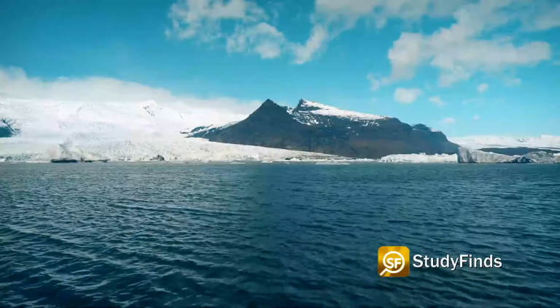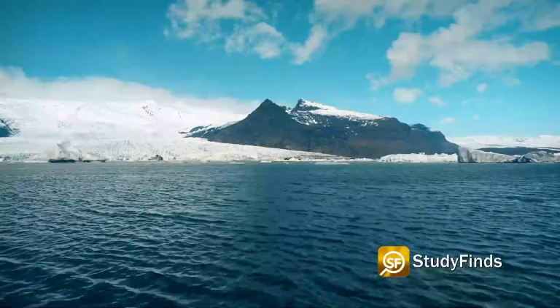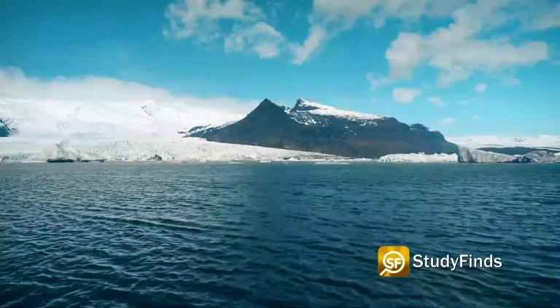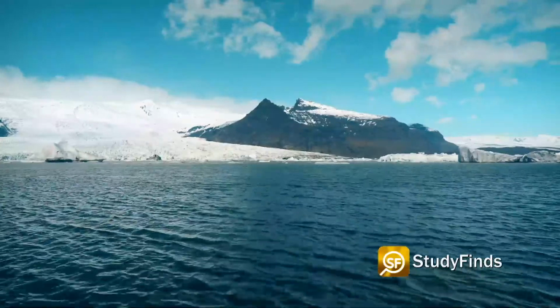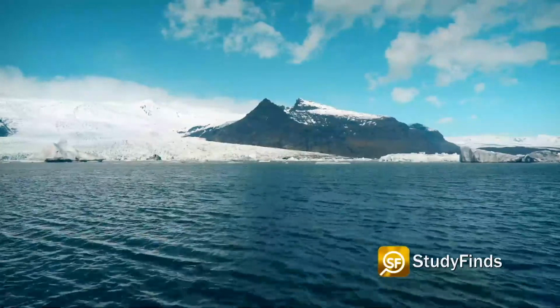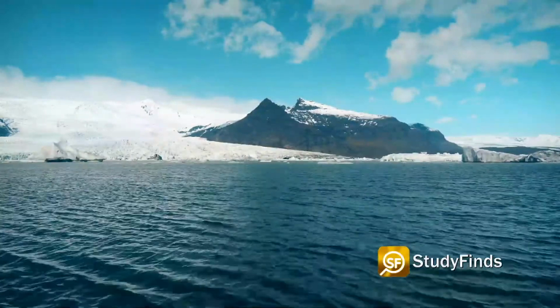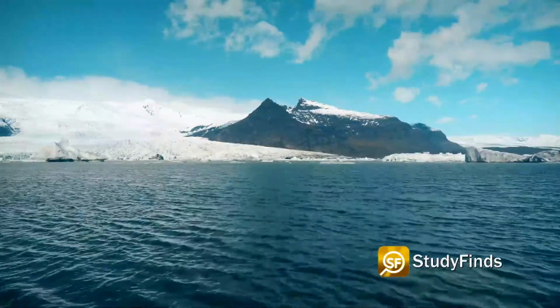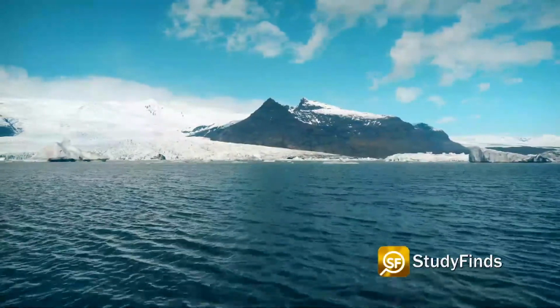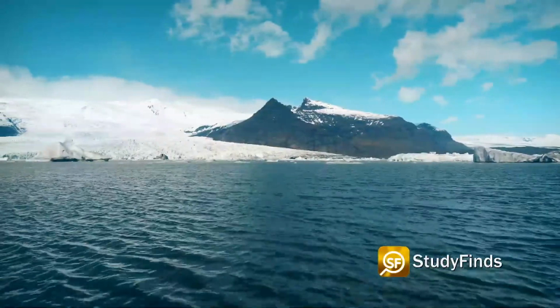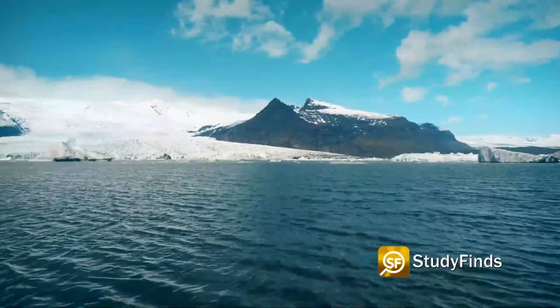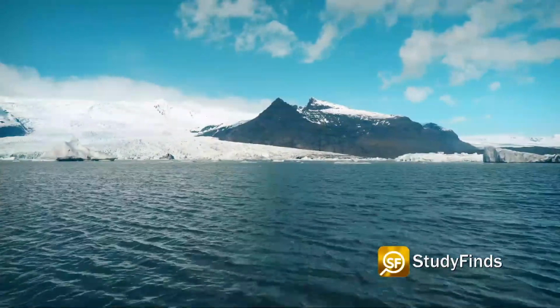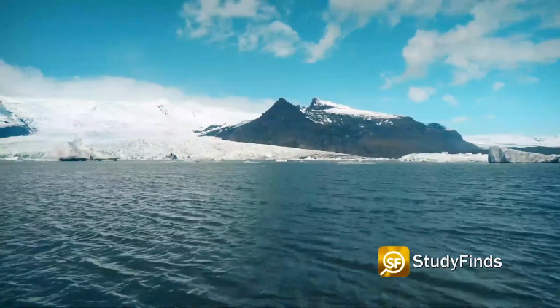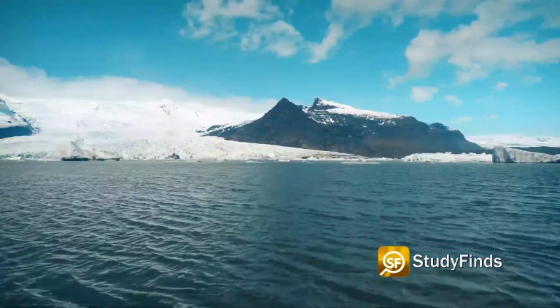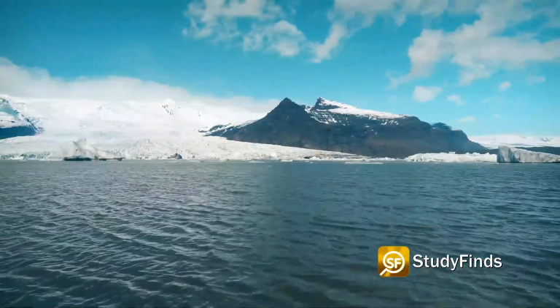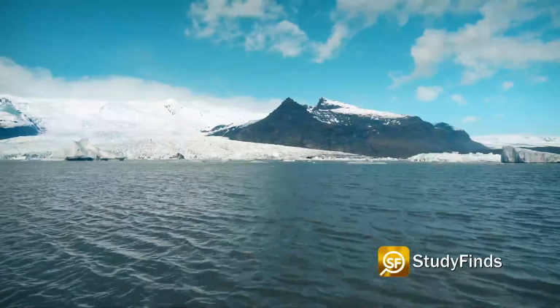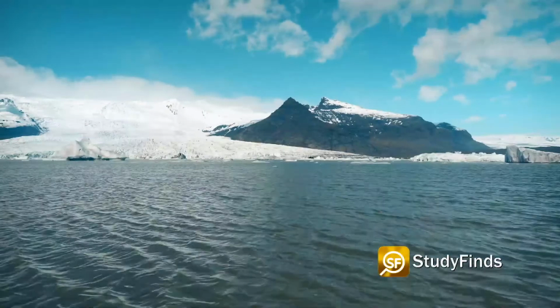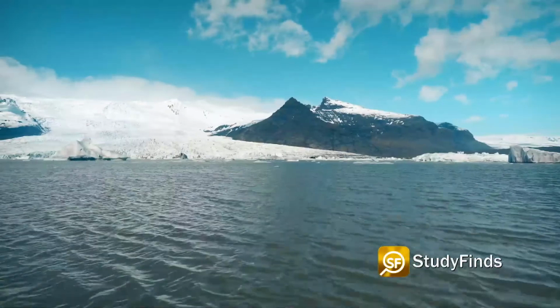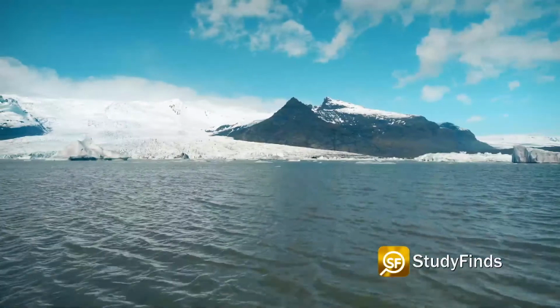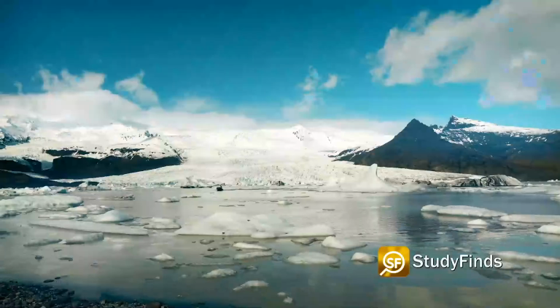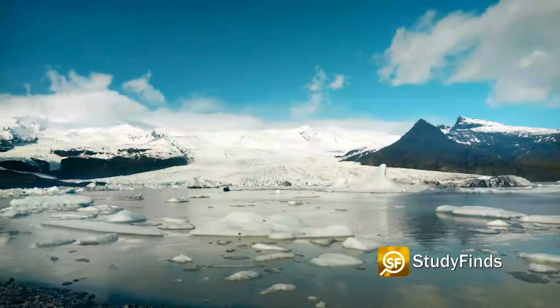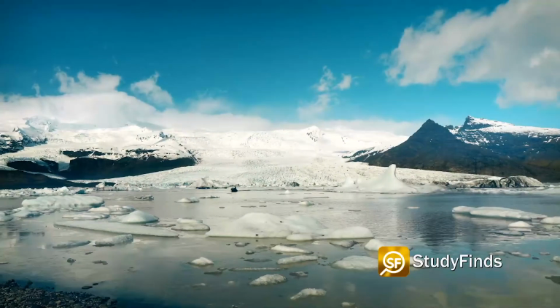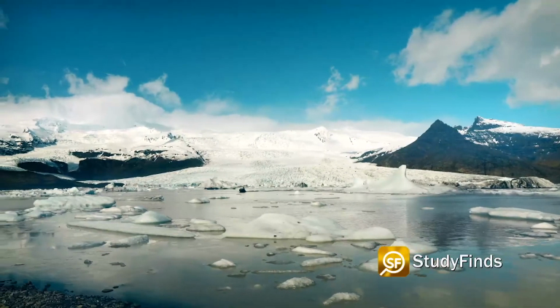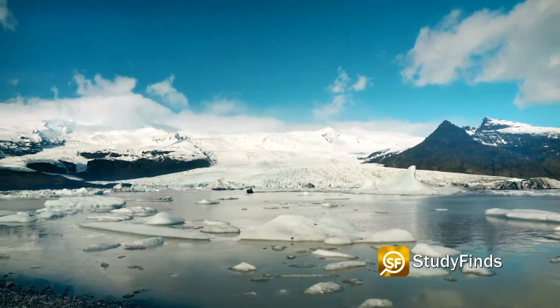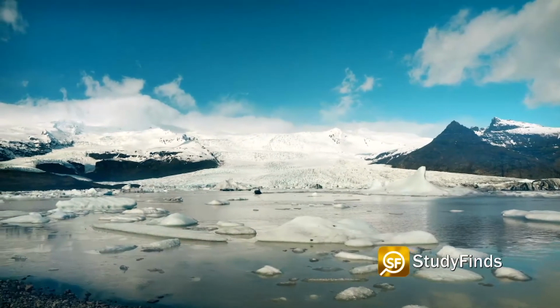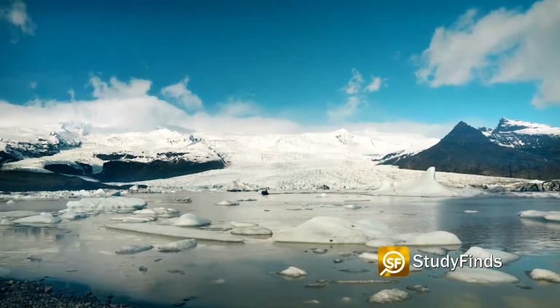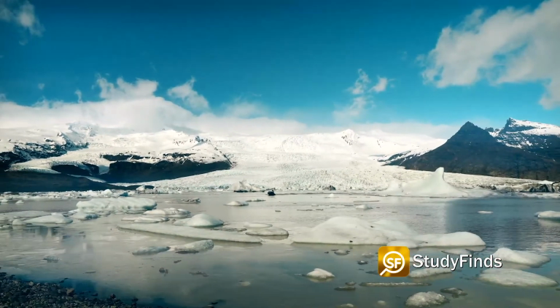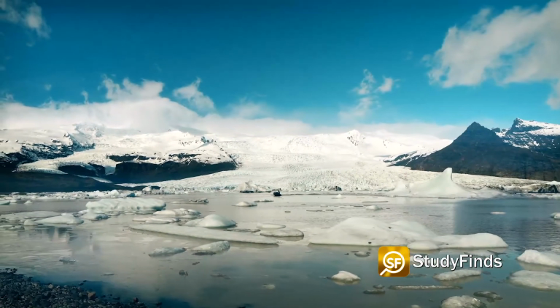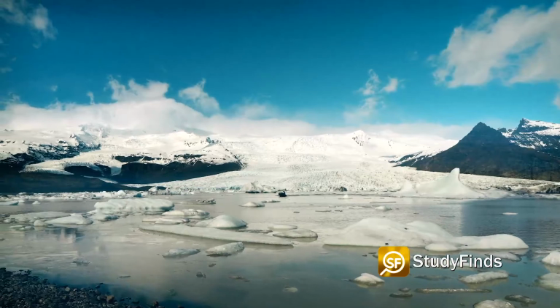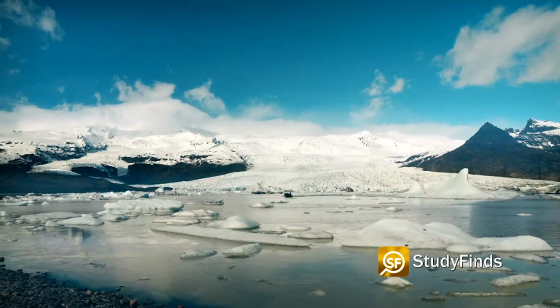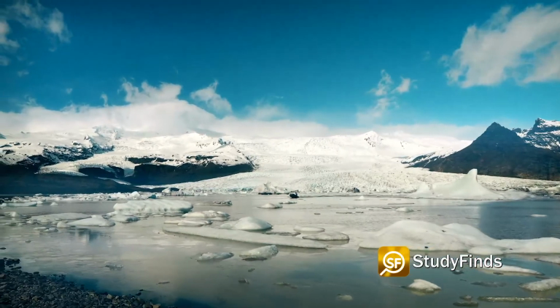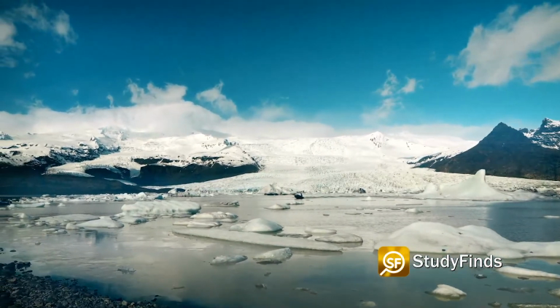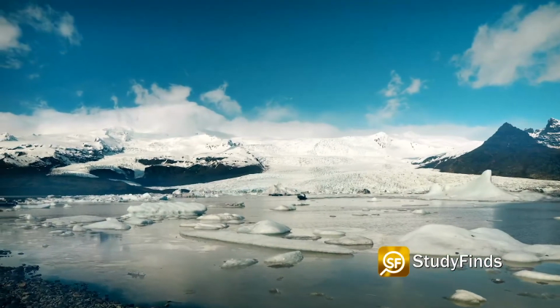Researchers say the North Atlantic near Iceland, where the blue blob sits, will stay cool for several years and slow, and possibly even stop, ice loss completely until the mid-2050s in Iceland.